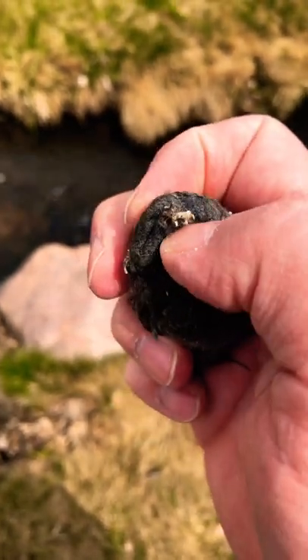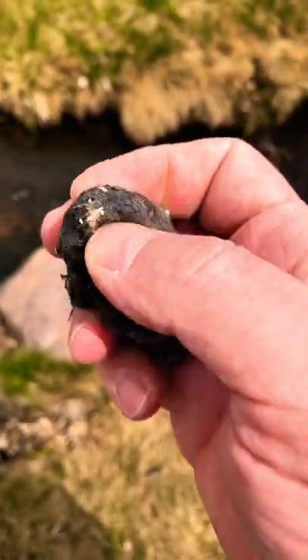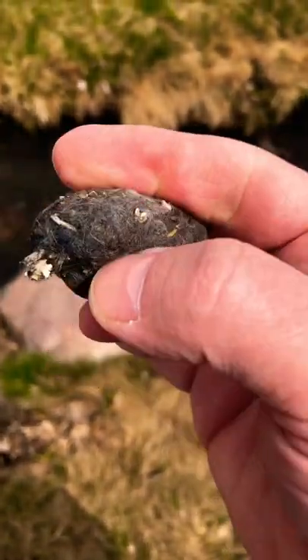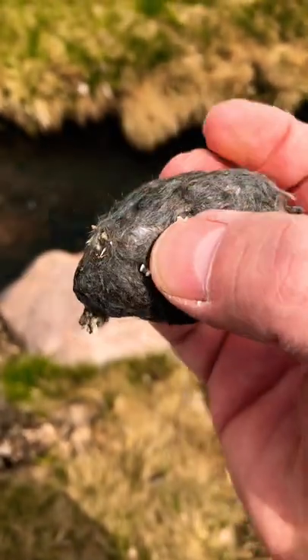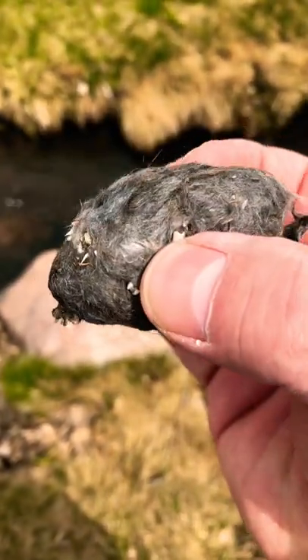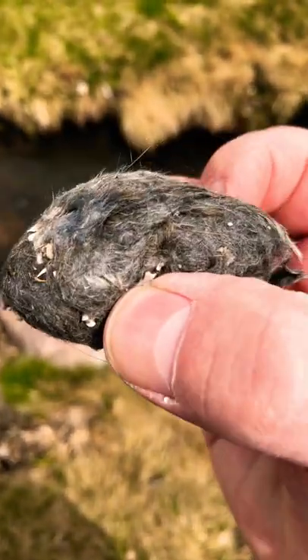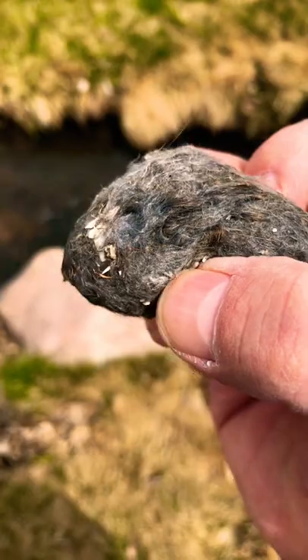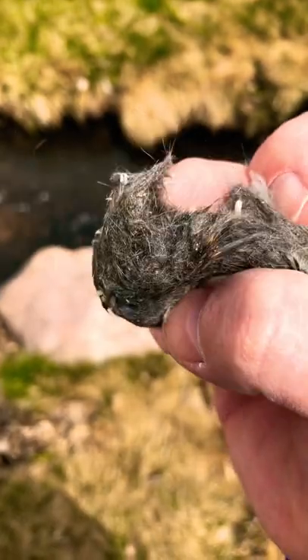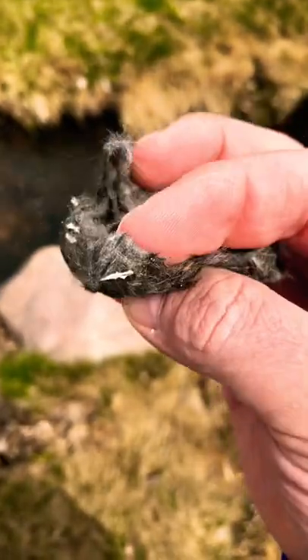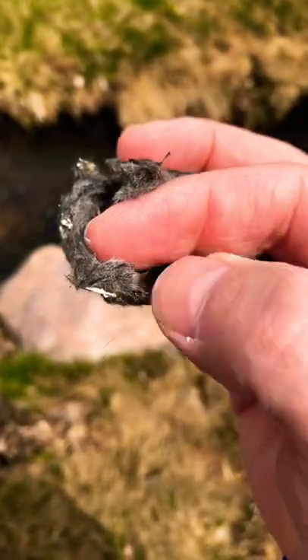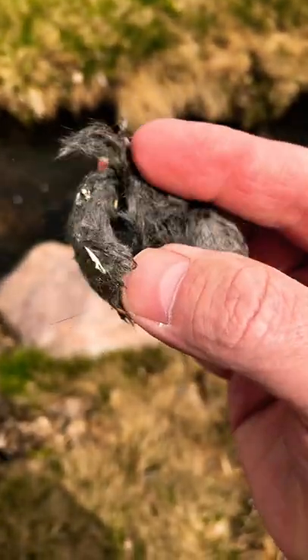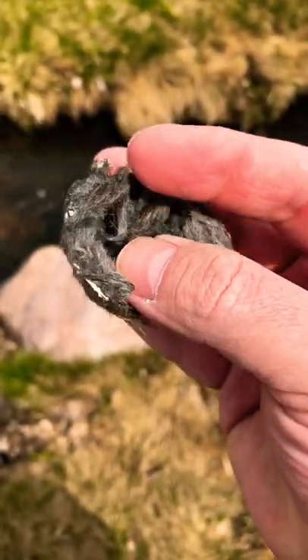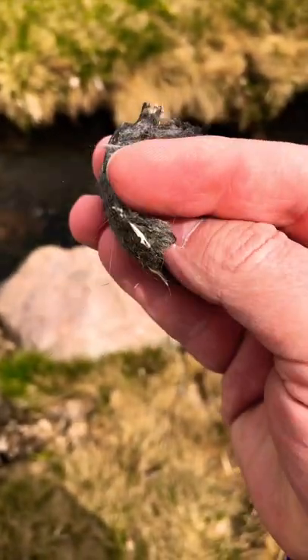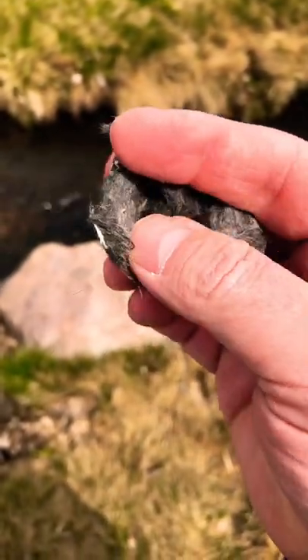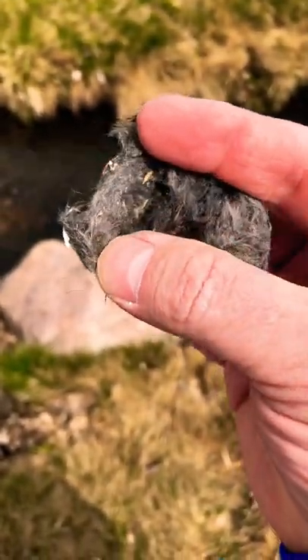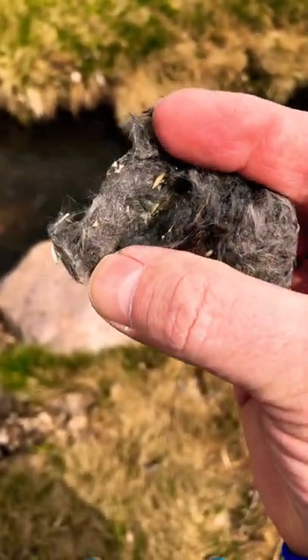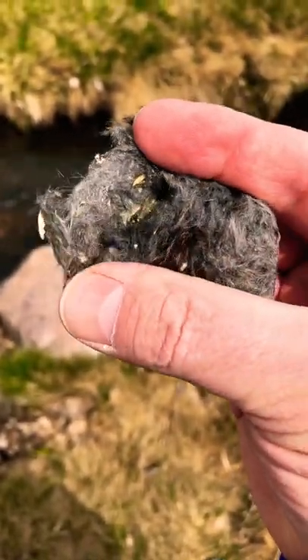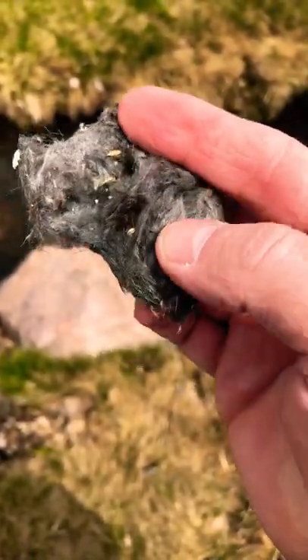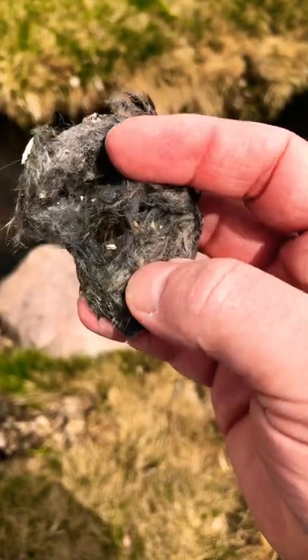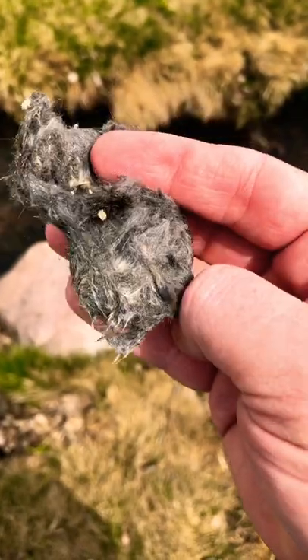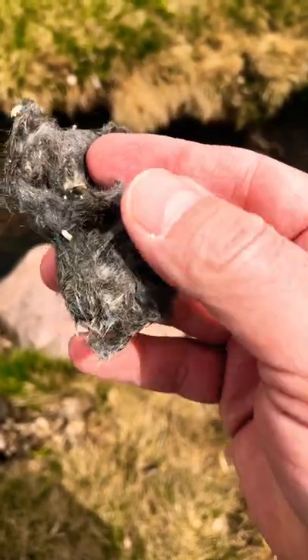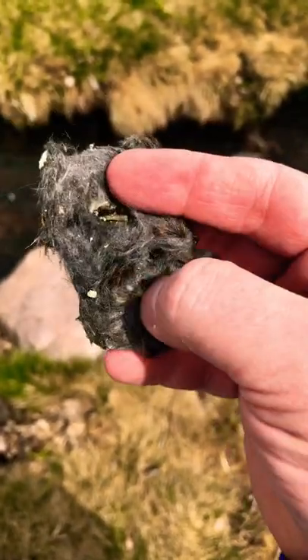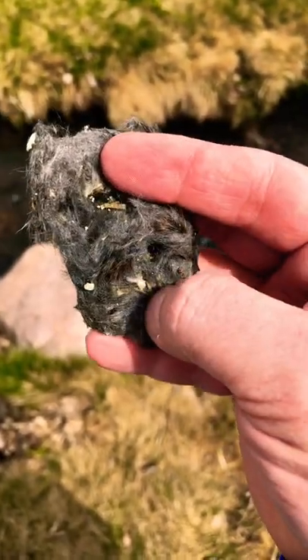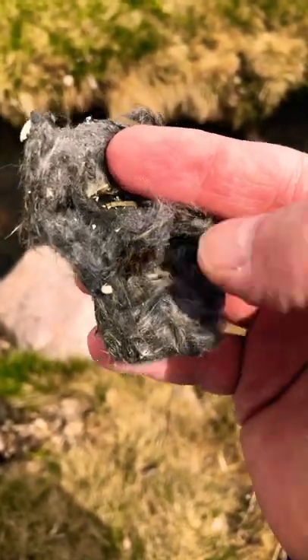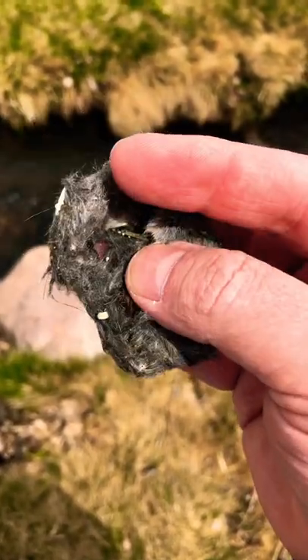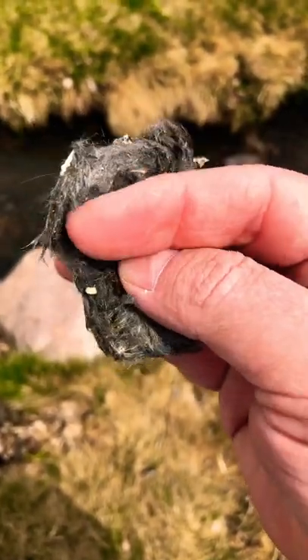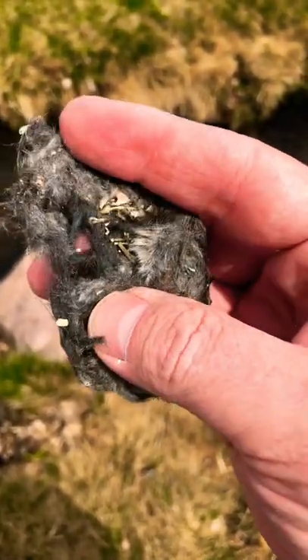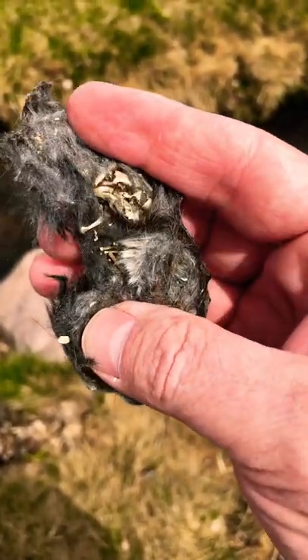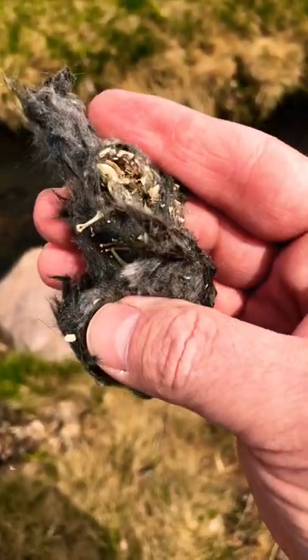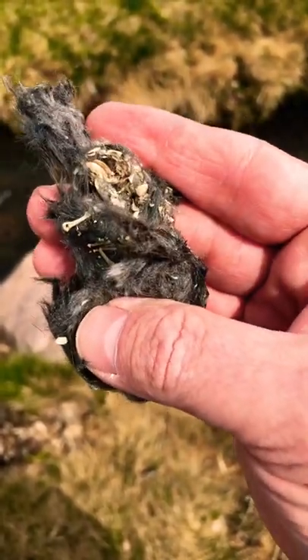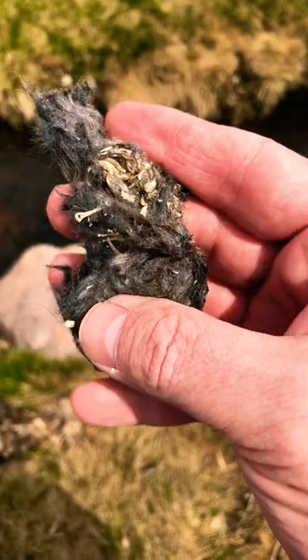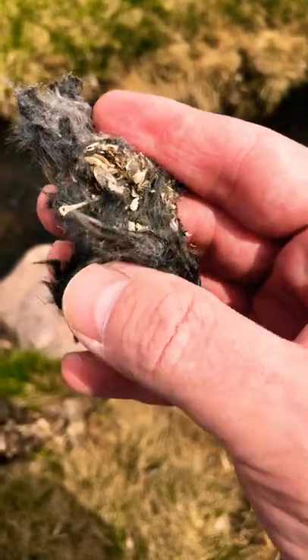It's probably best if I do two hands. You can see all the fur and stuff that this thing's eating — little squirrels and rabbits and everything else. And there's all the bones.